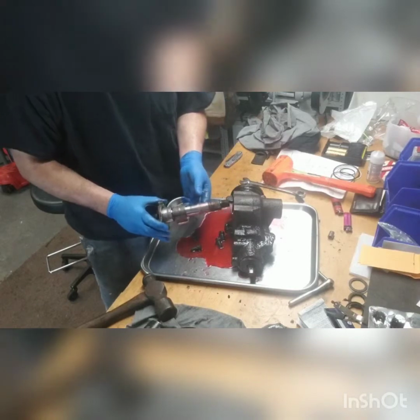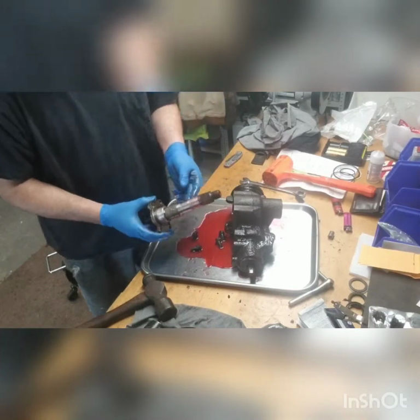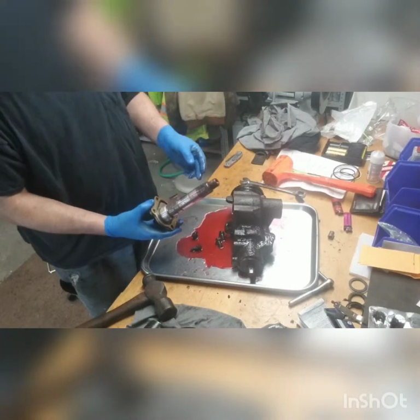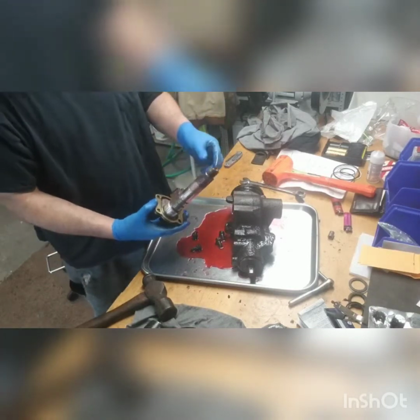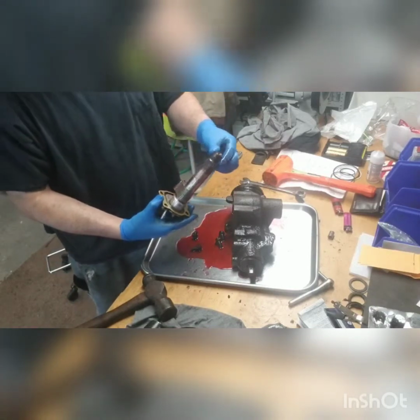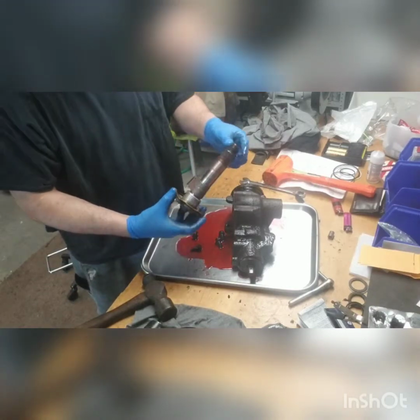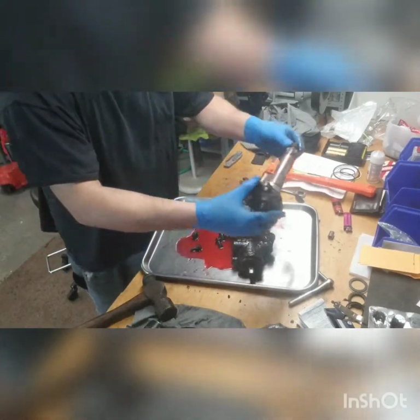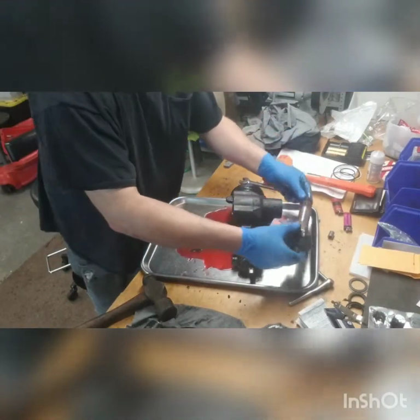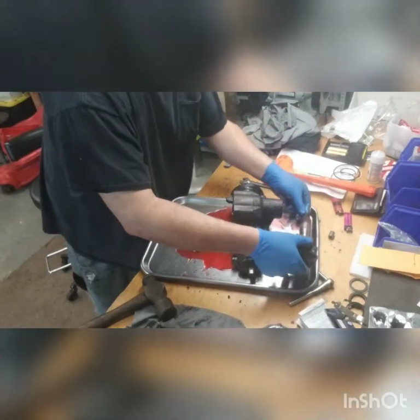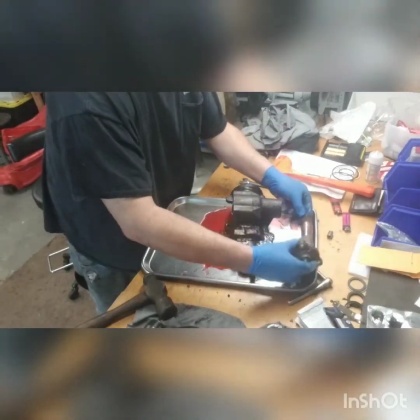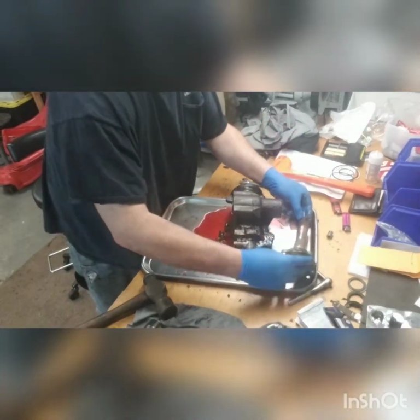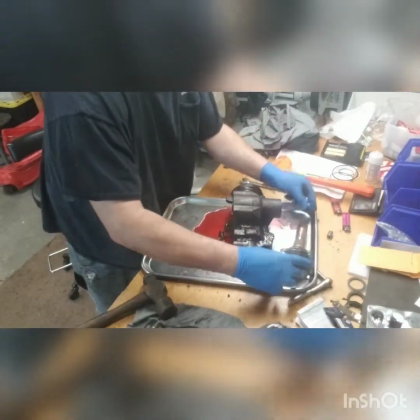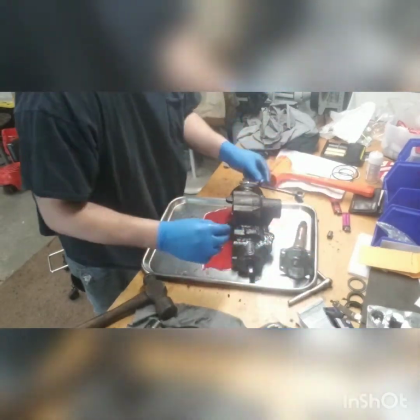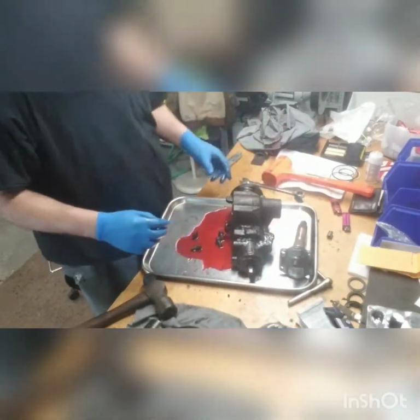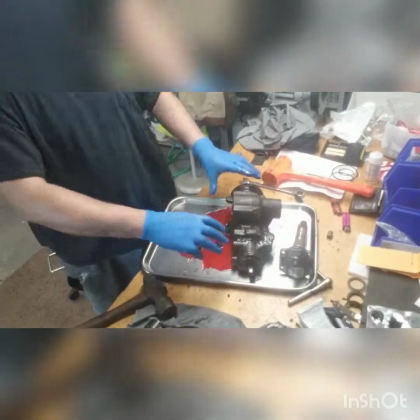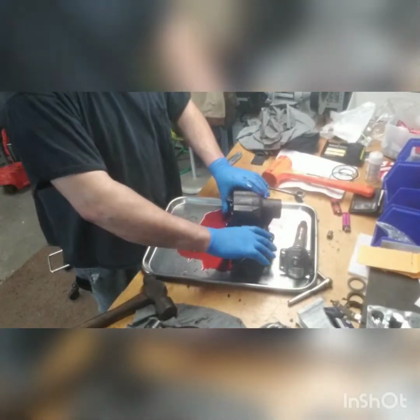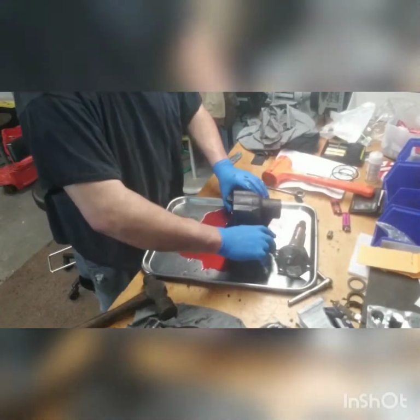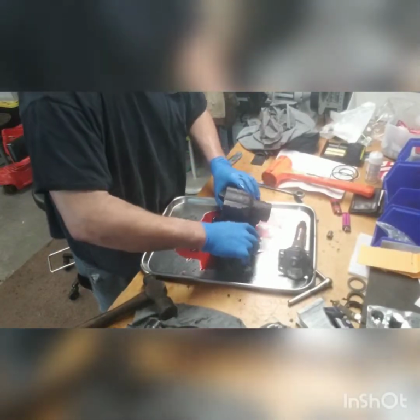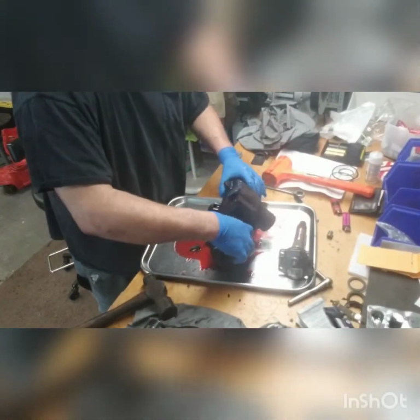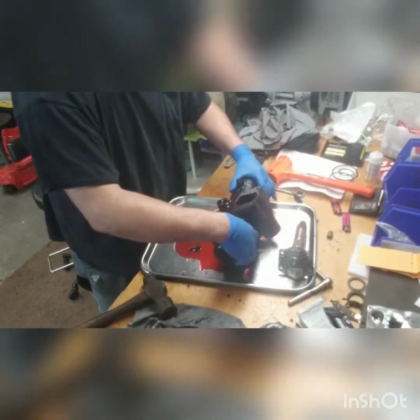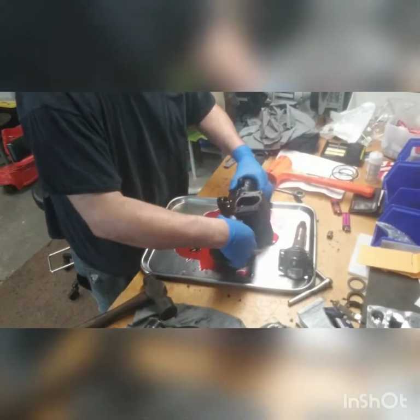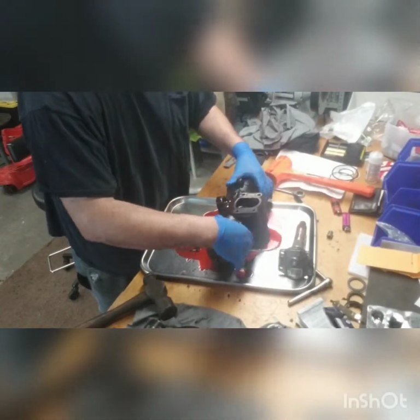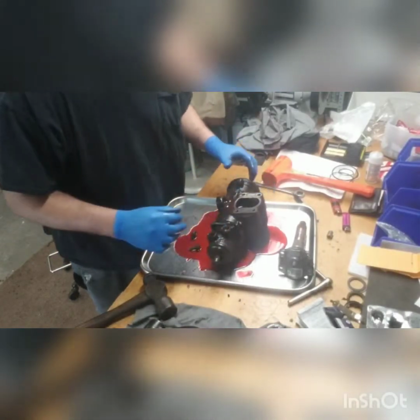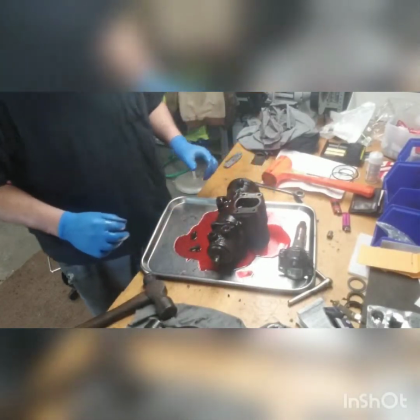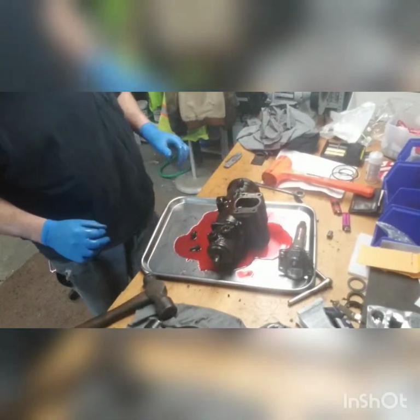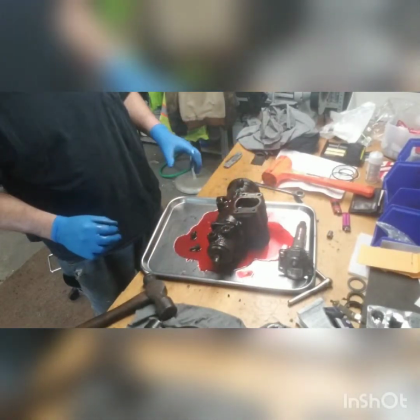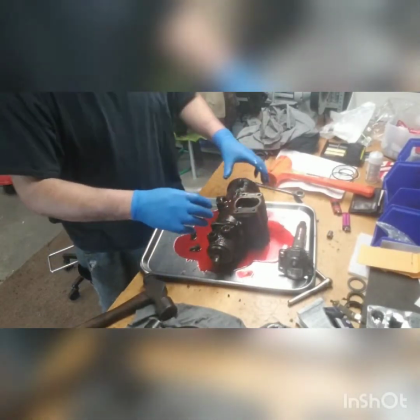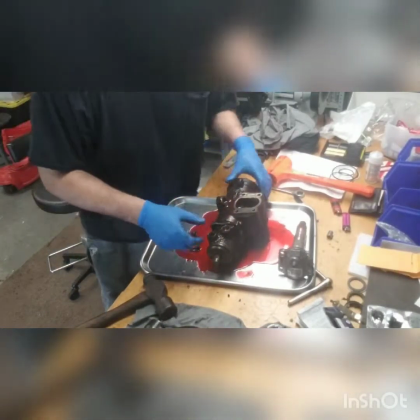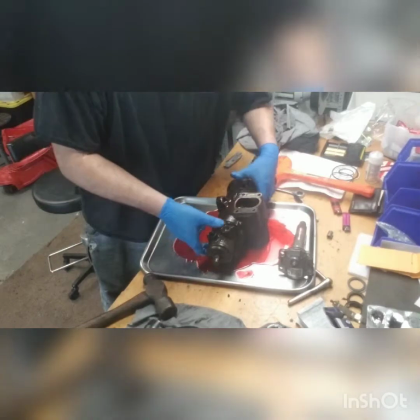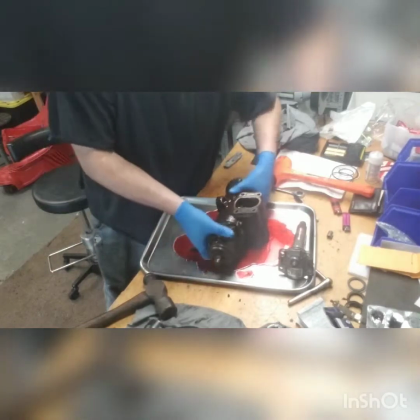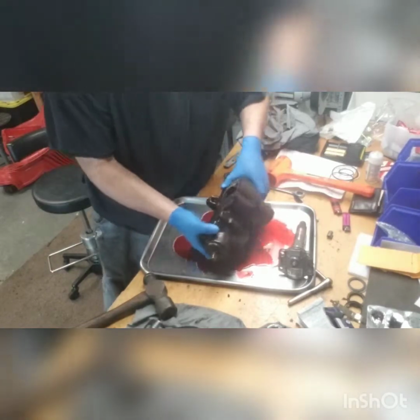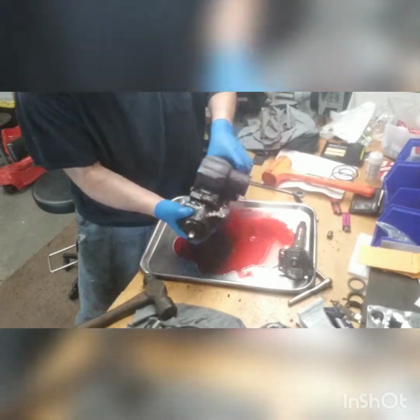Yes, I used transmission fluid — it's for power steering. It's cheaper. It's easier for me. I guess I should dump this in the bucket.